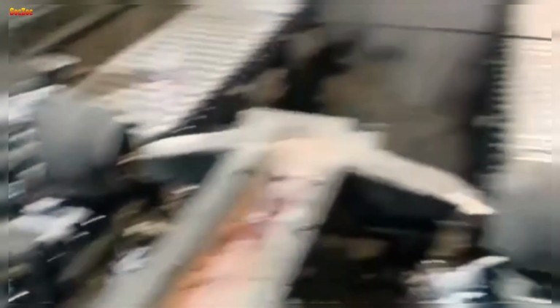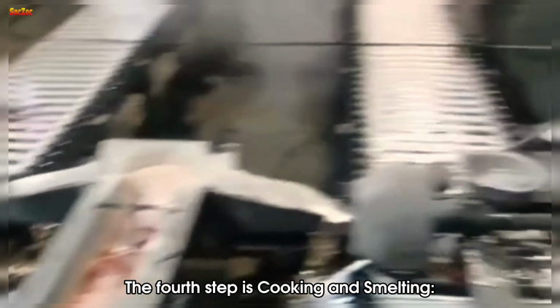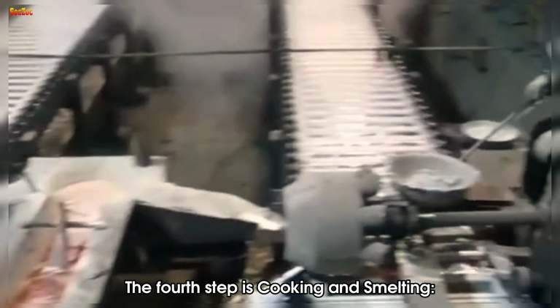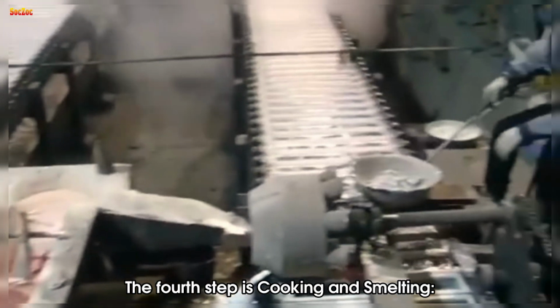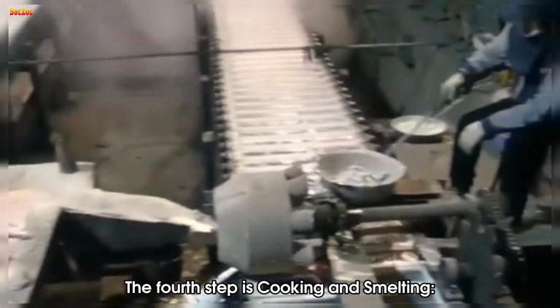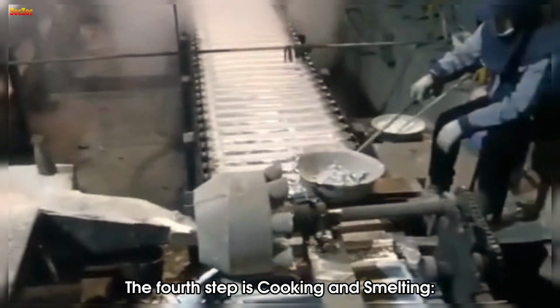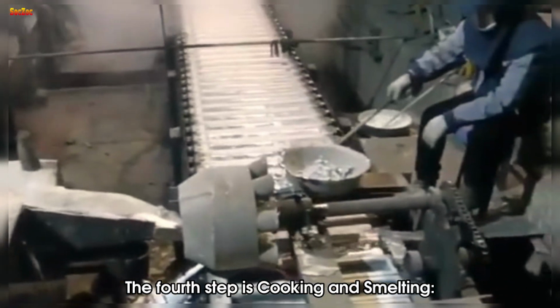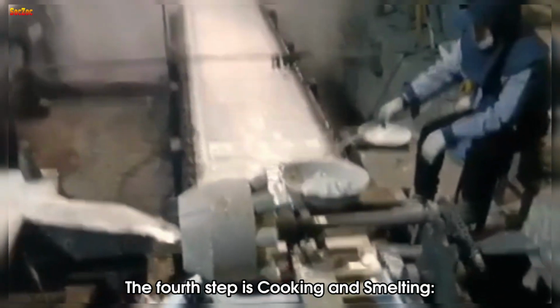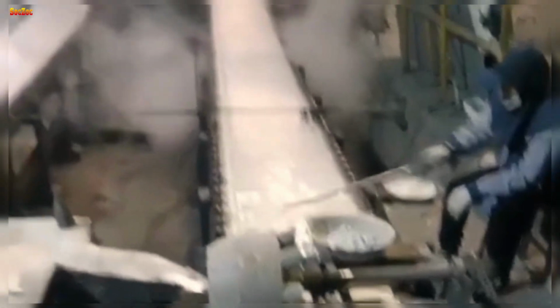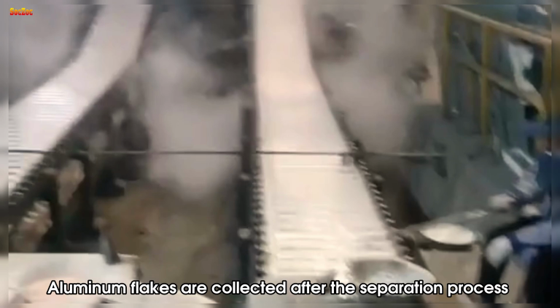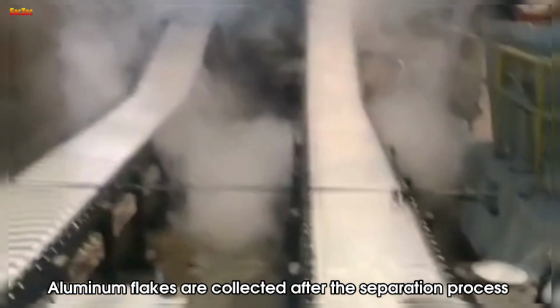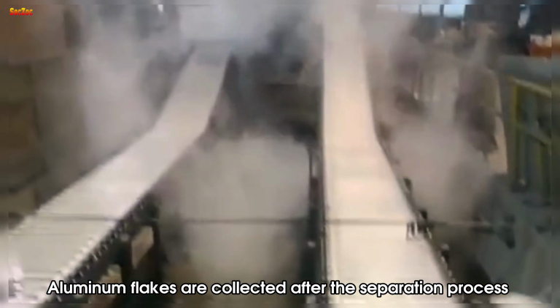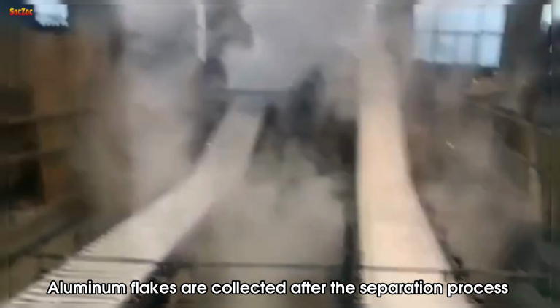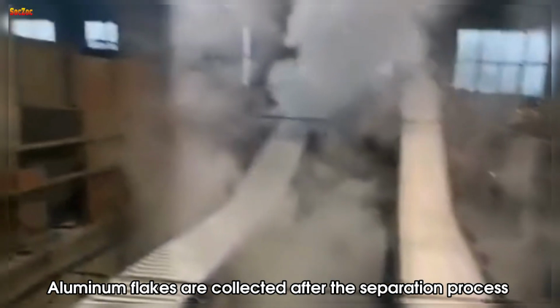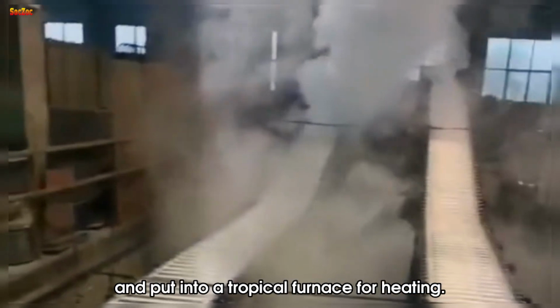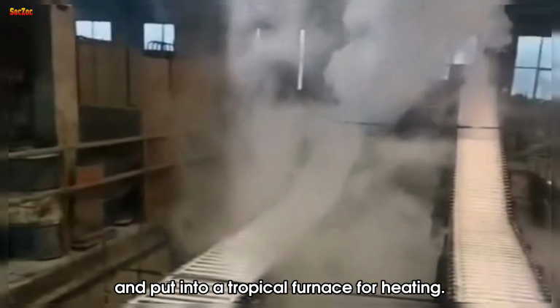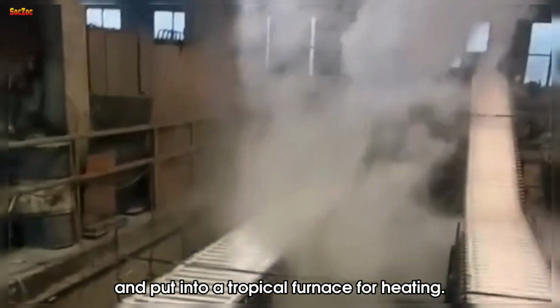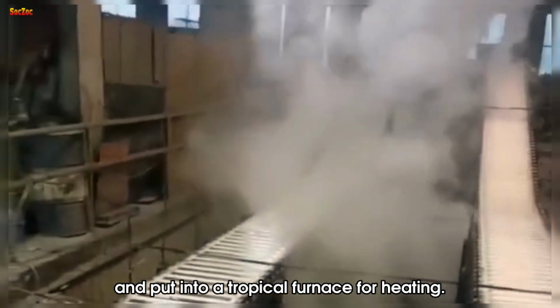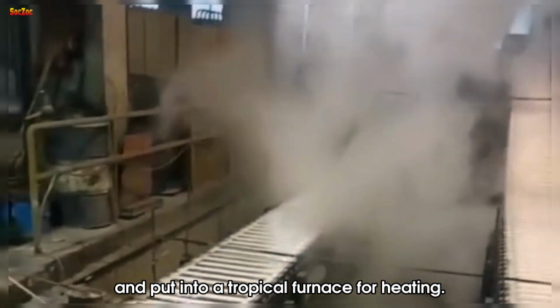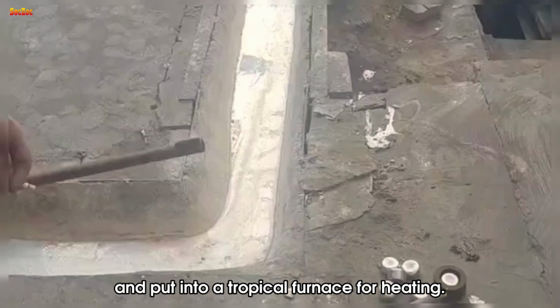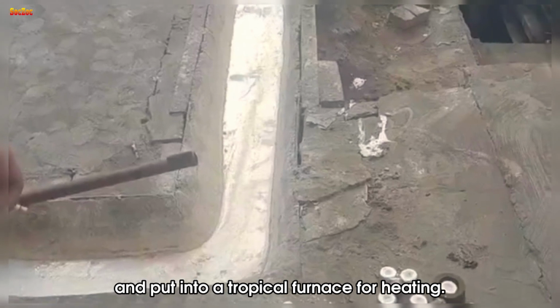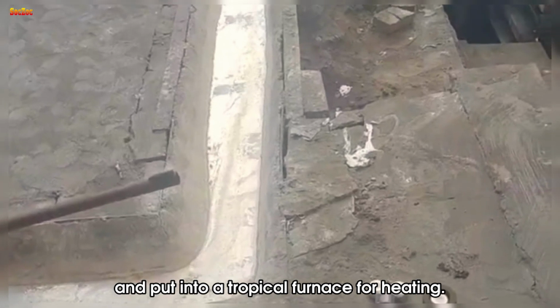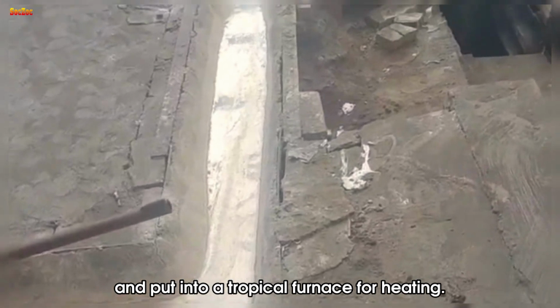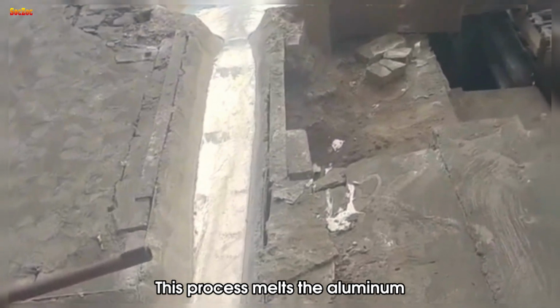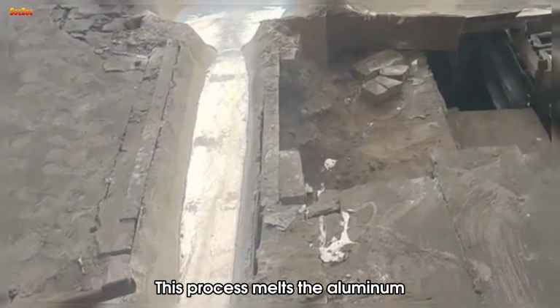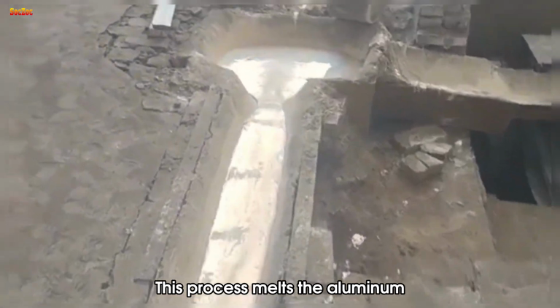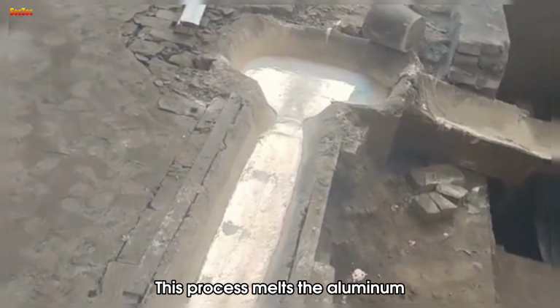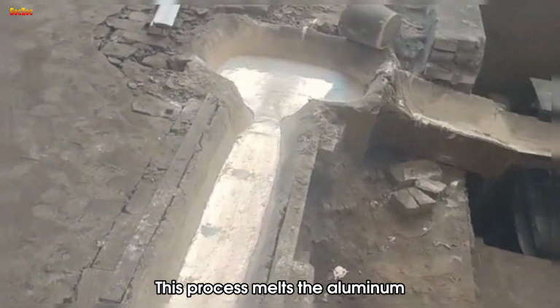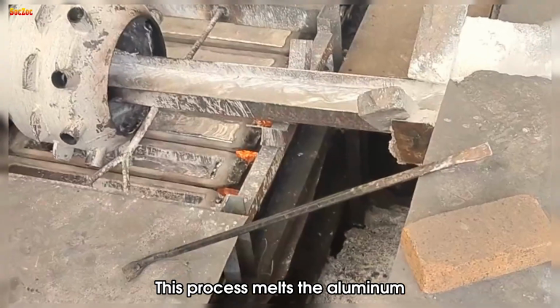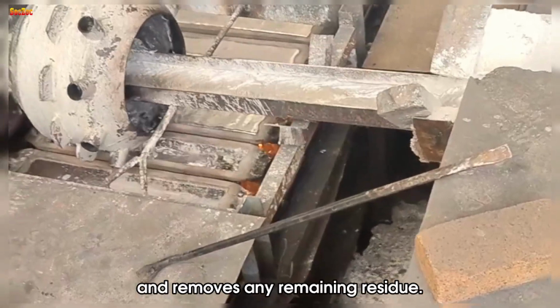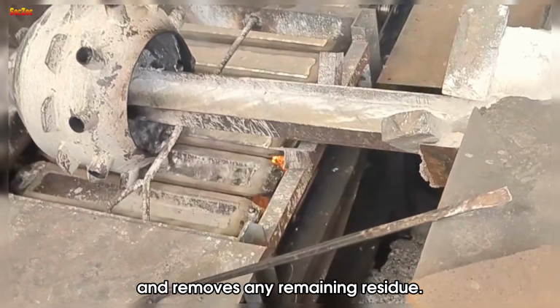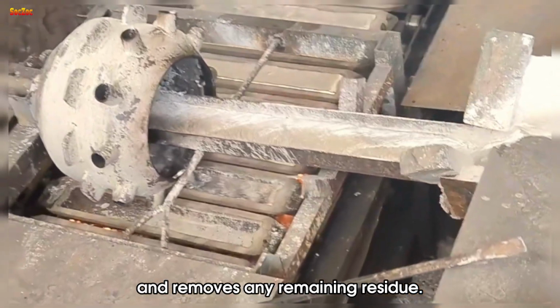The fourth step is cooking and smelting. Aluminum flakes are collected after the separation process and put into a furnace for heating. This process melts the aluminum and removes any remaining residue.